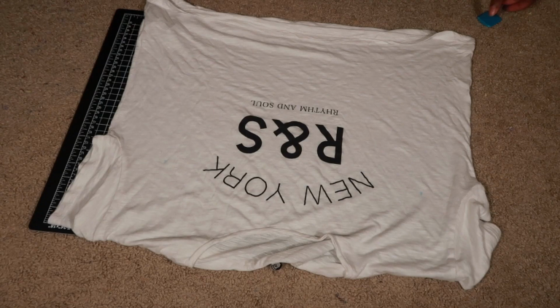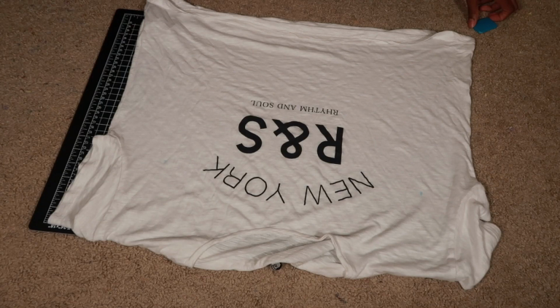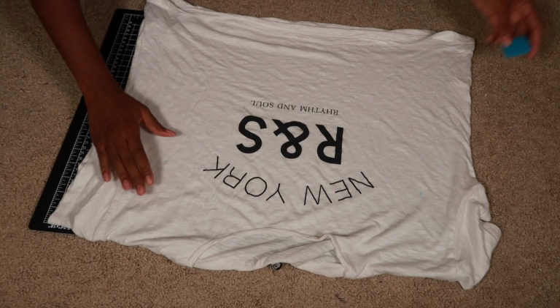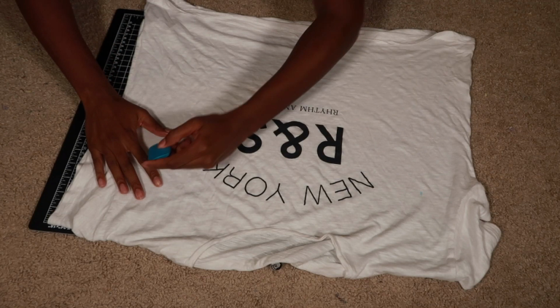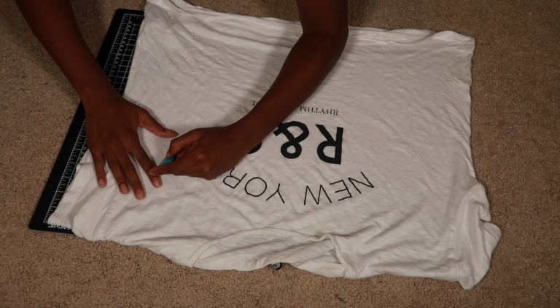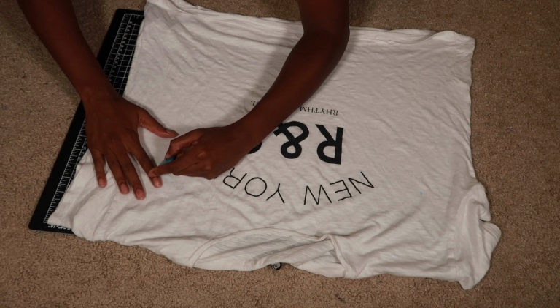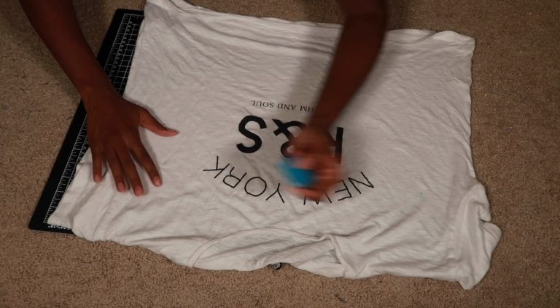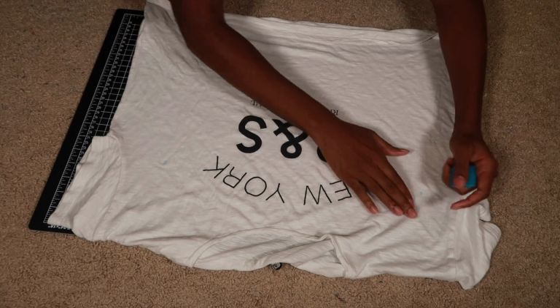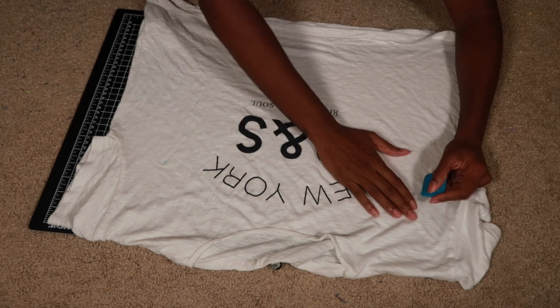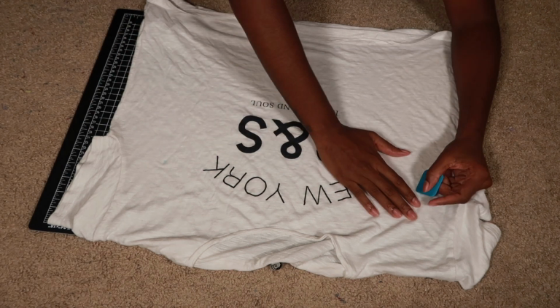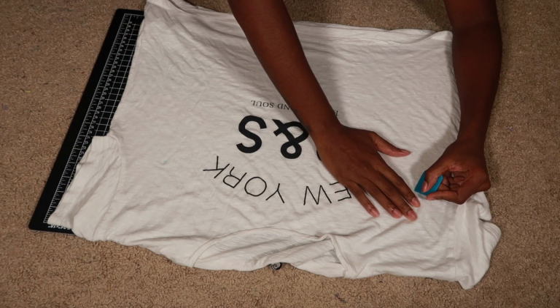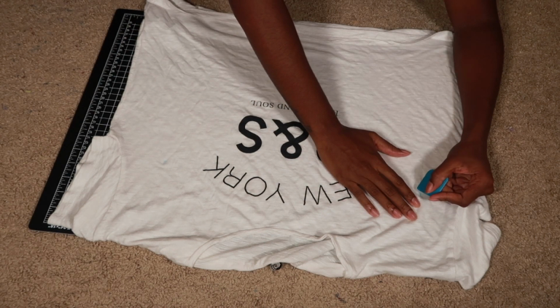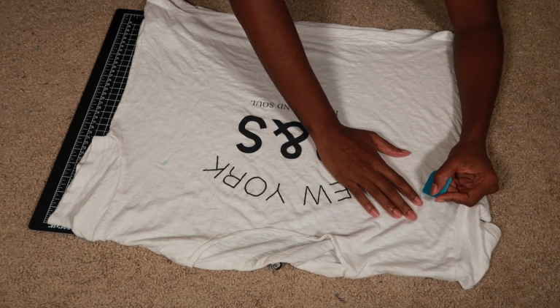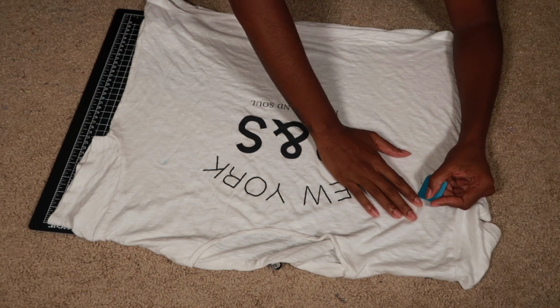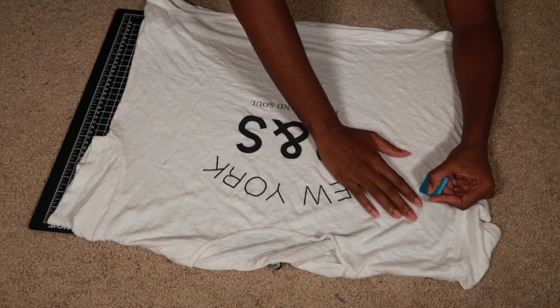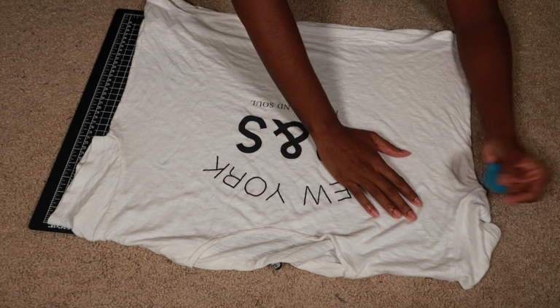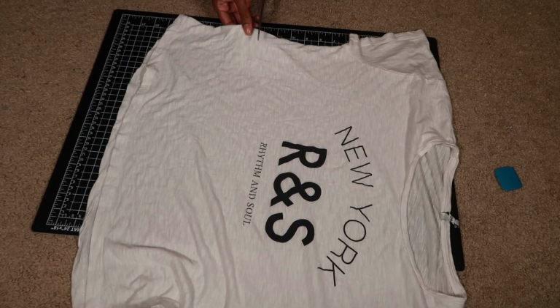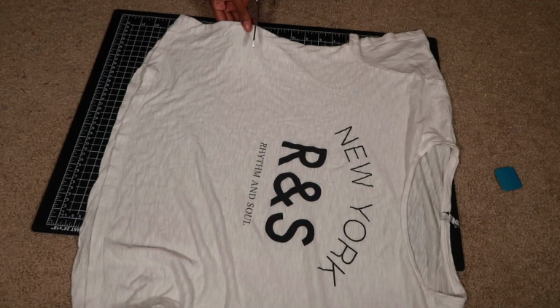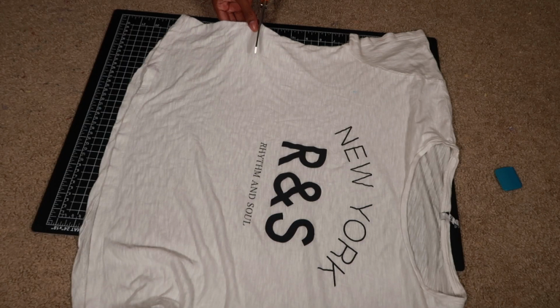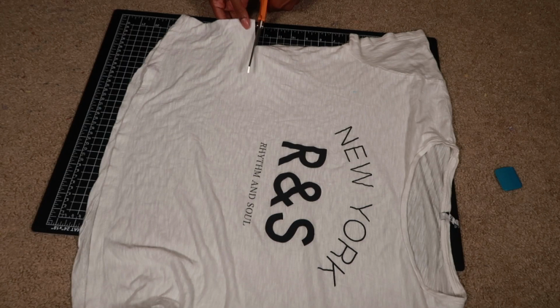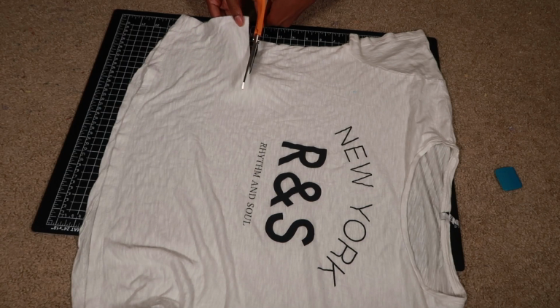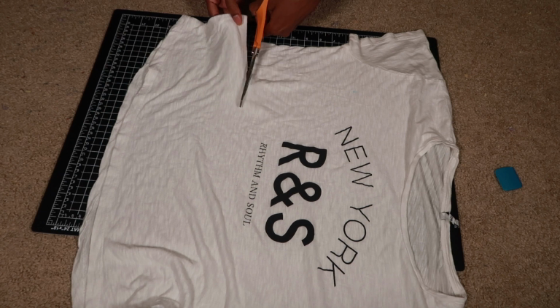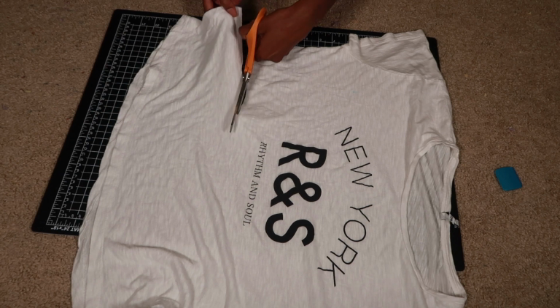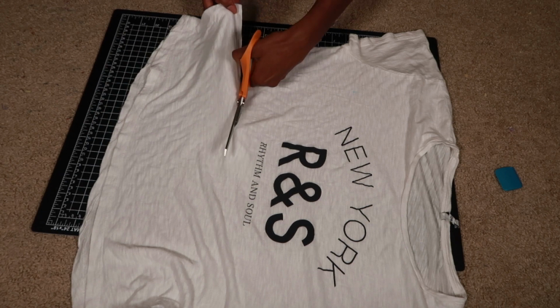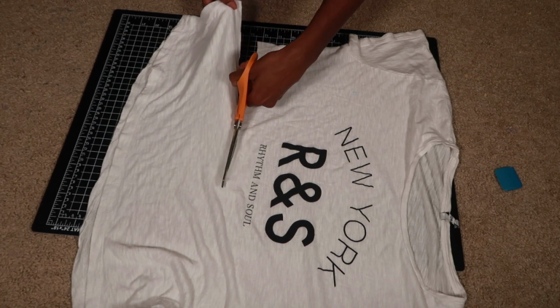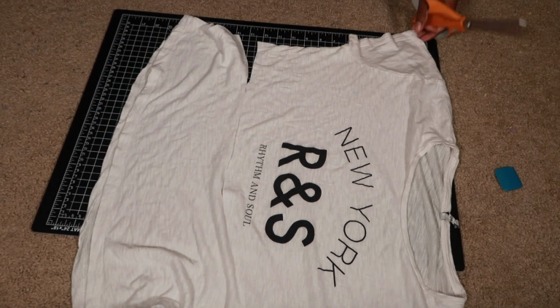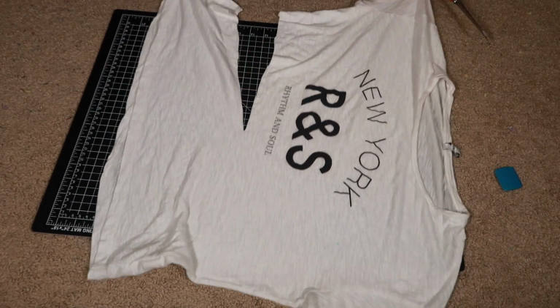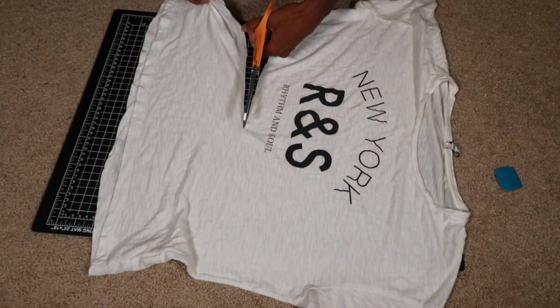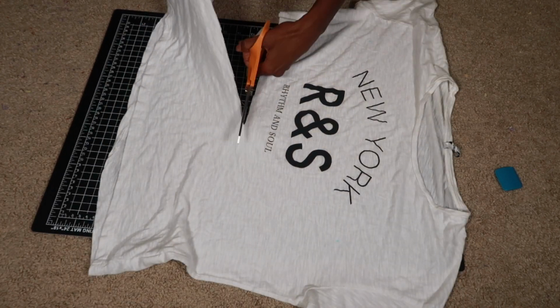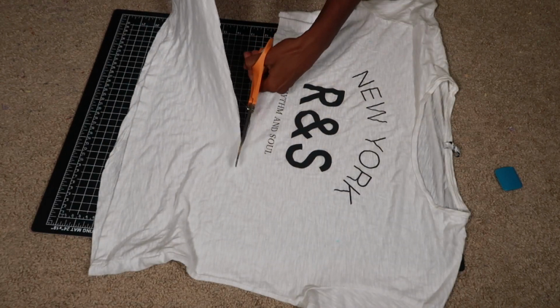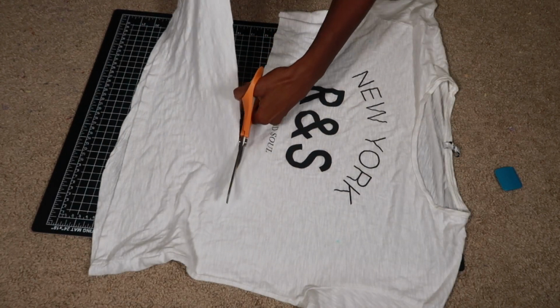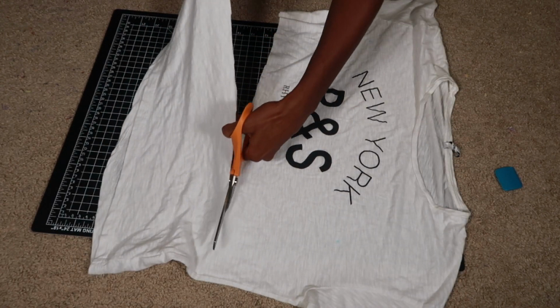So this is the shirt that I'm going to be transforming. To start off, I measured out how wide and long I wanted the shirt to be, and then I used my fabric pencil to mark those points and then cut out the shape.